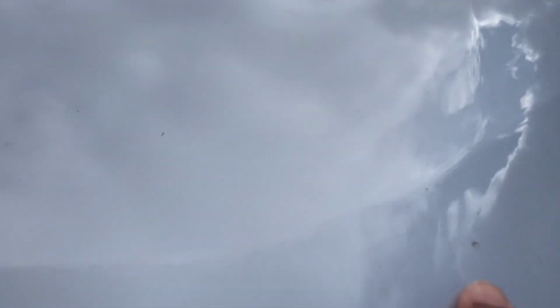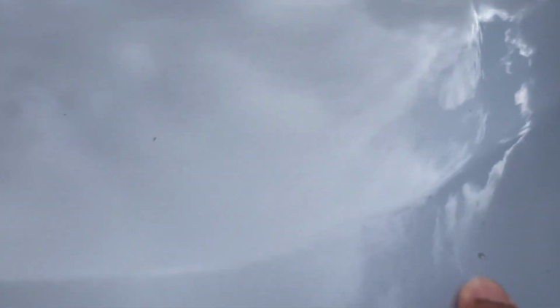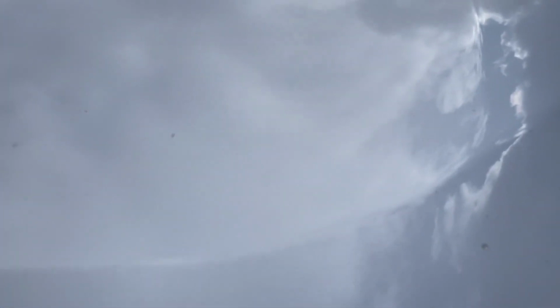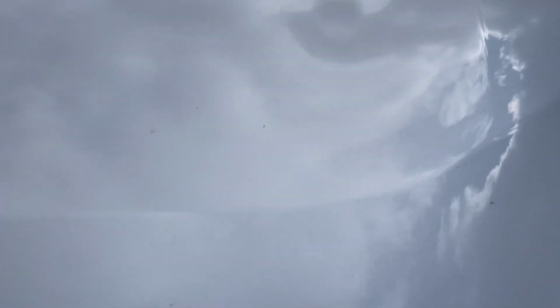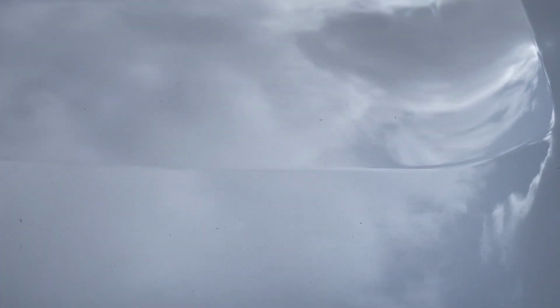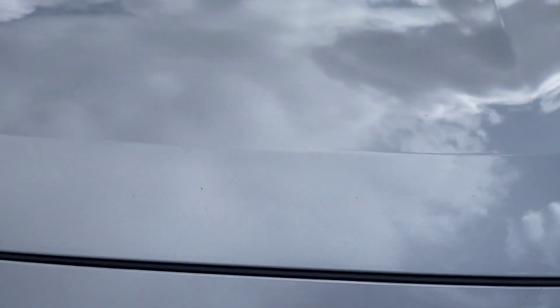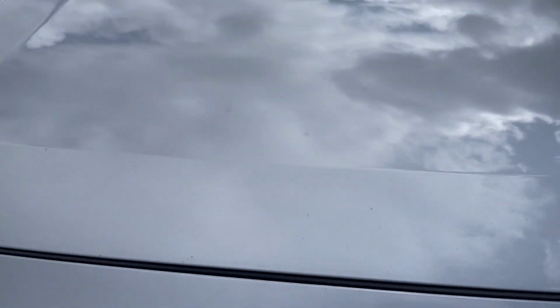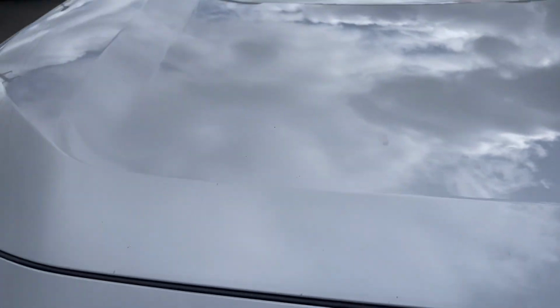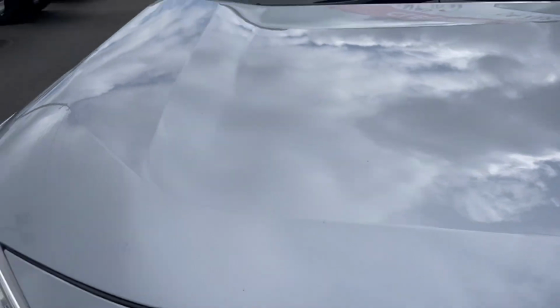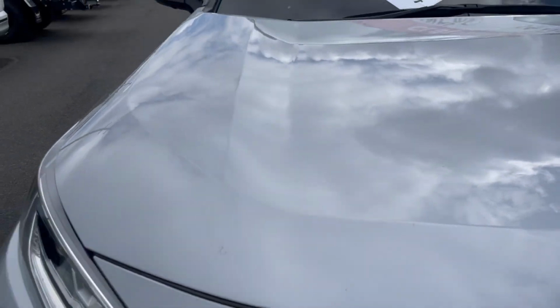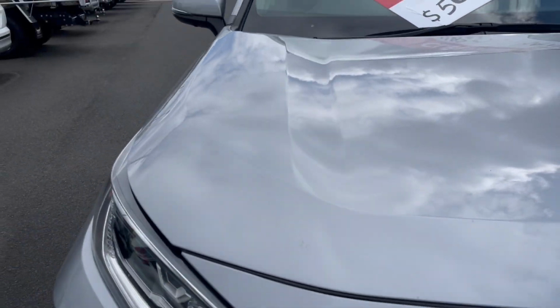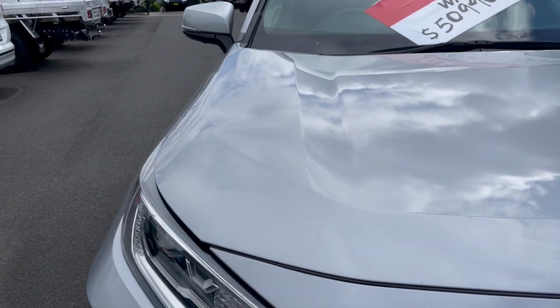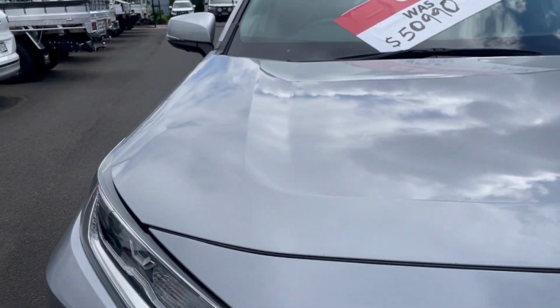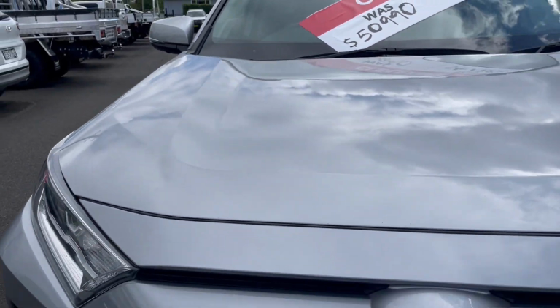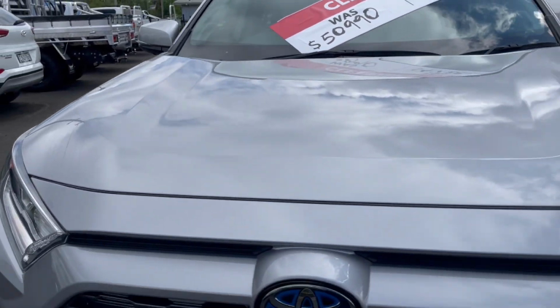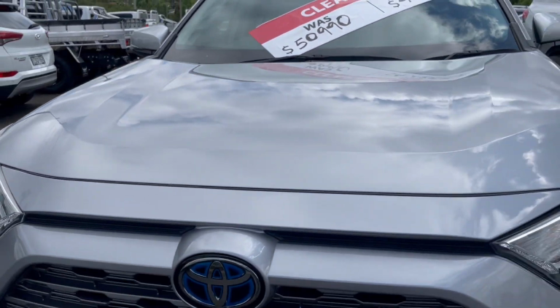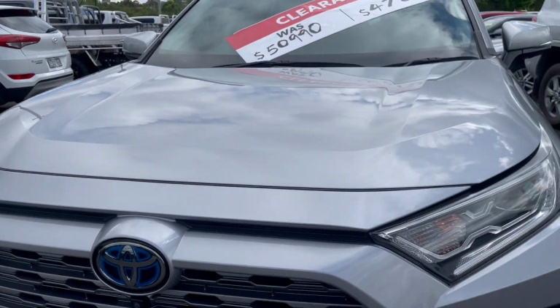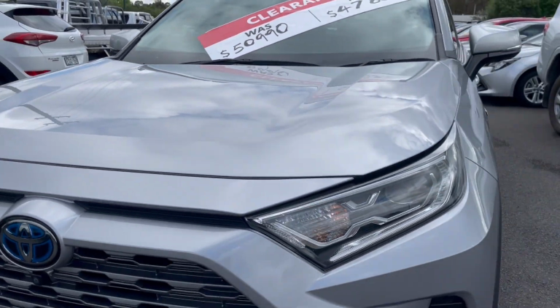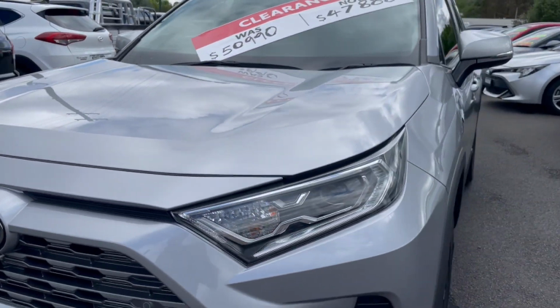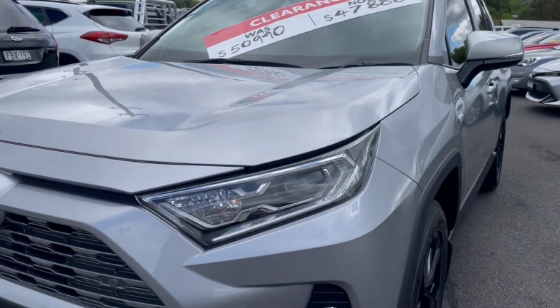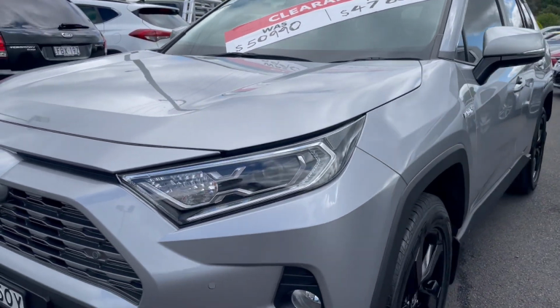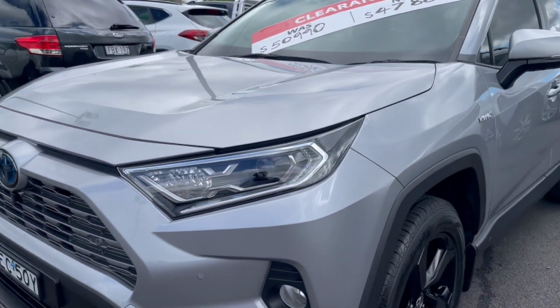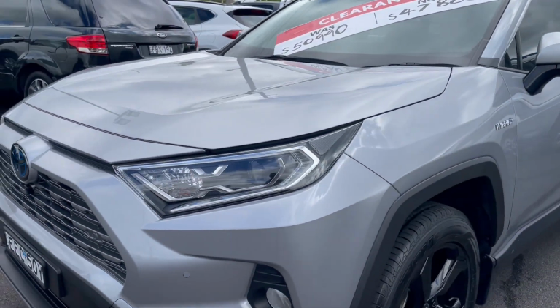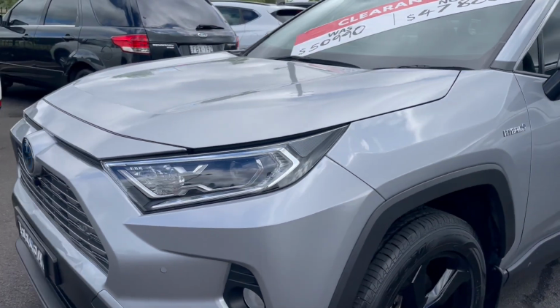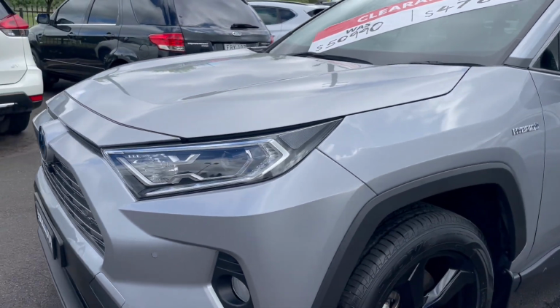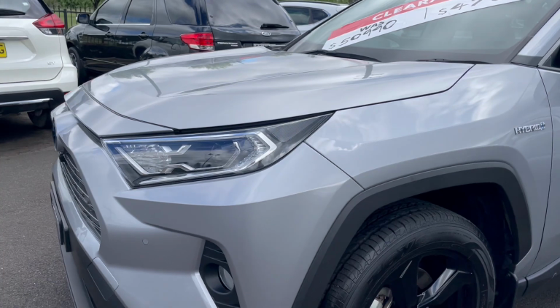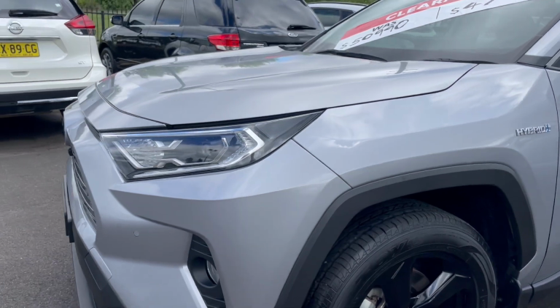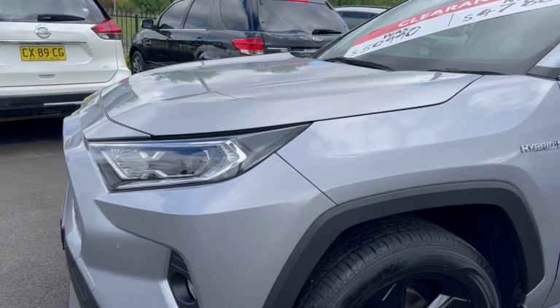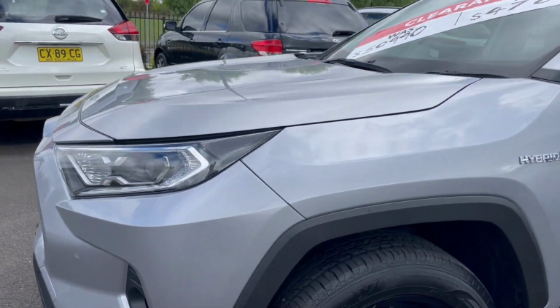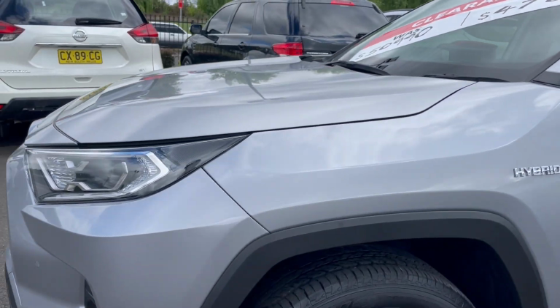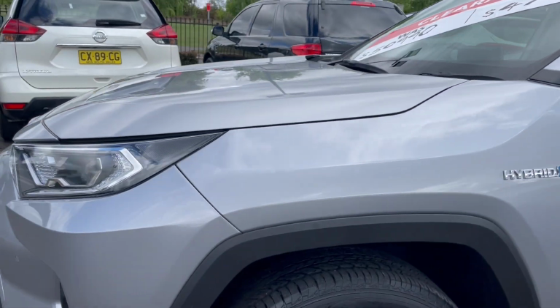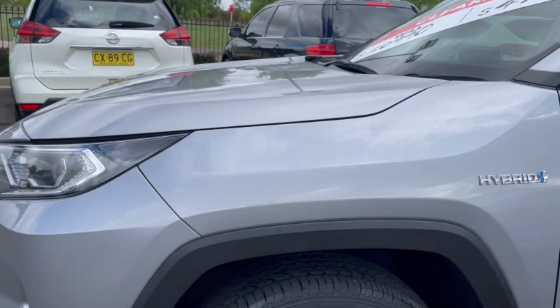A couple of little stone chips on the bonnet but nothing too major. Coming around to the front passenger side, the panel and paint here all look to be good.